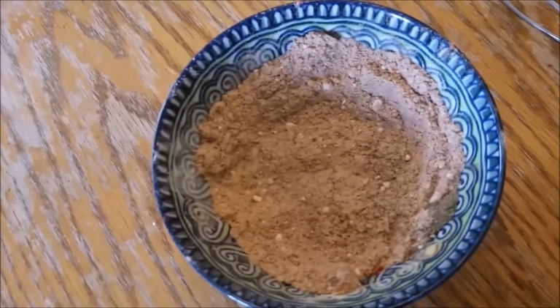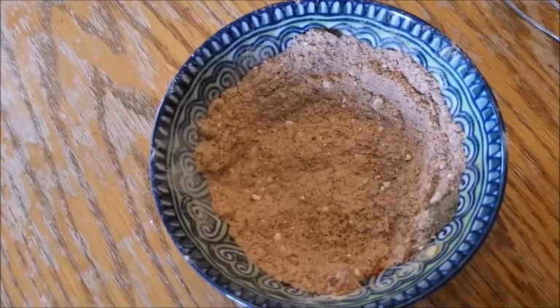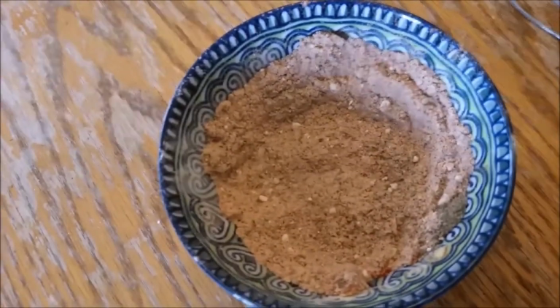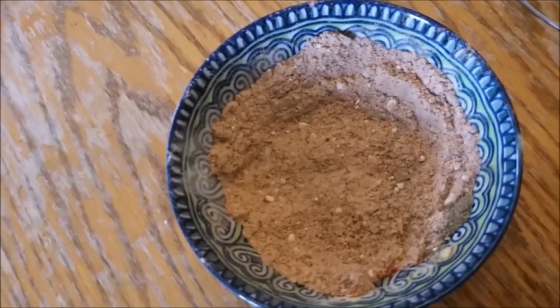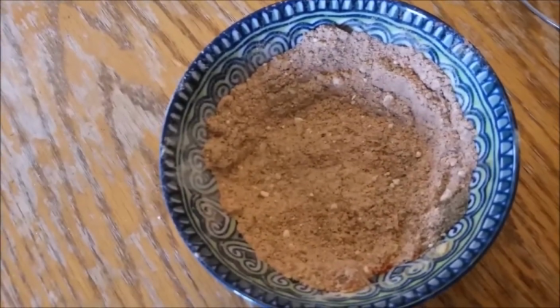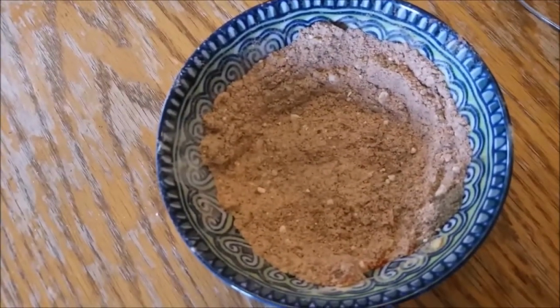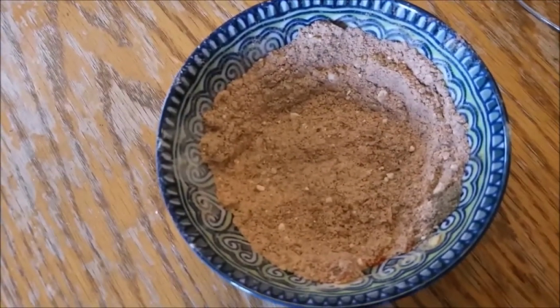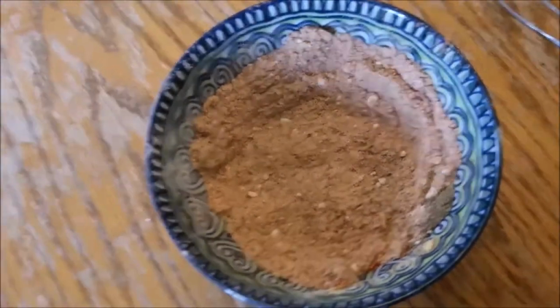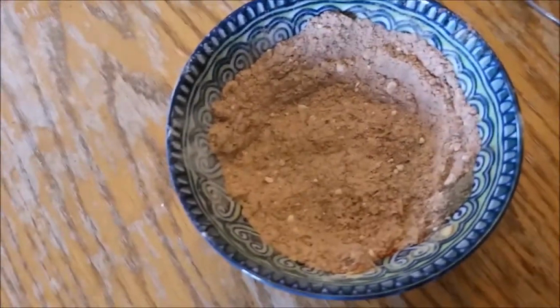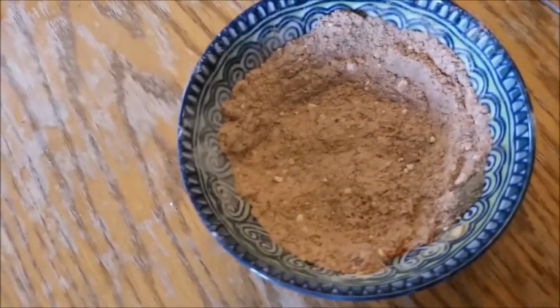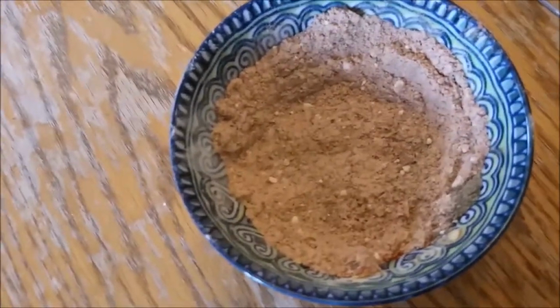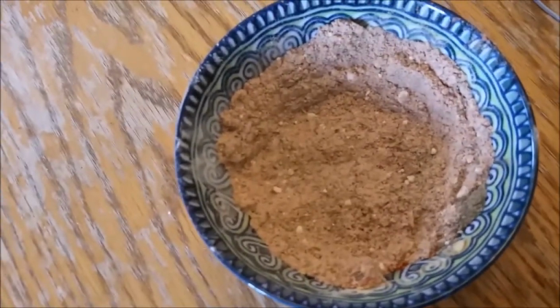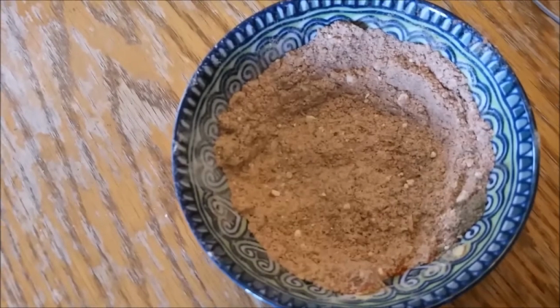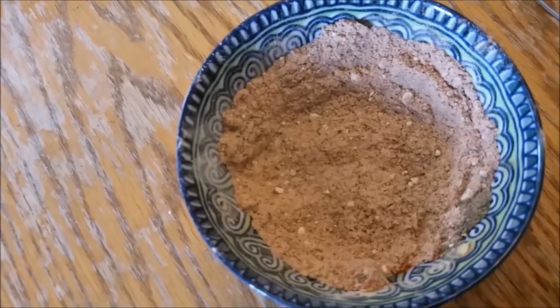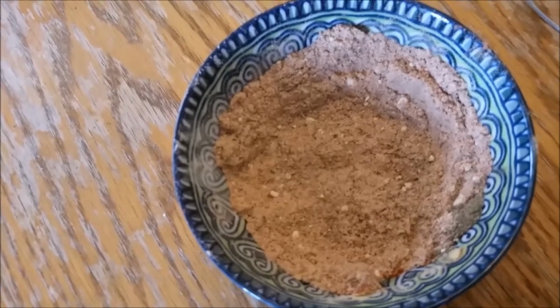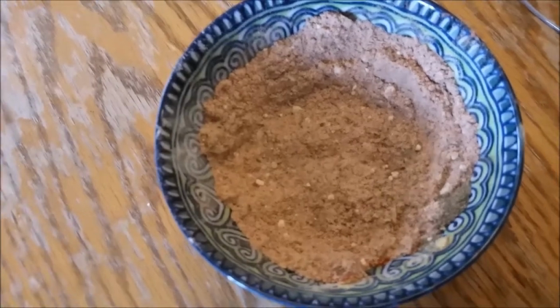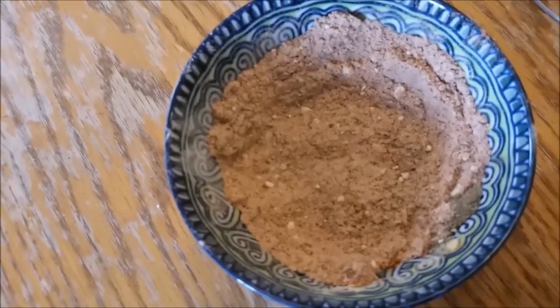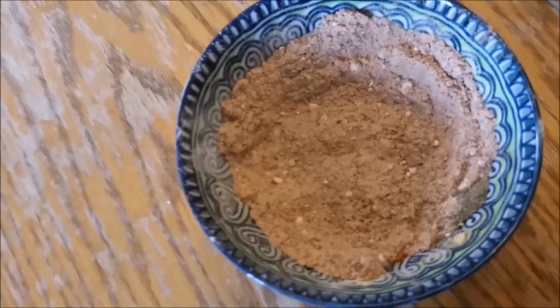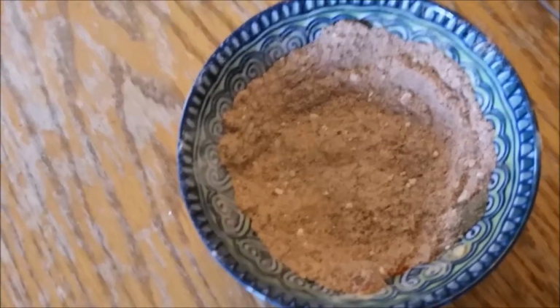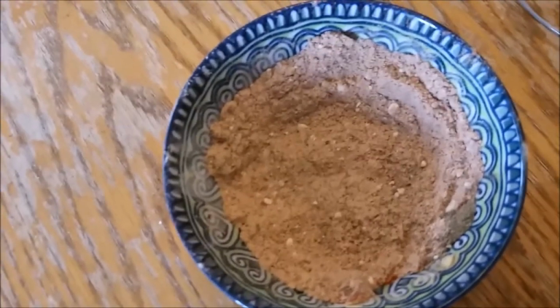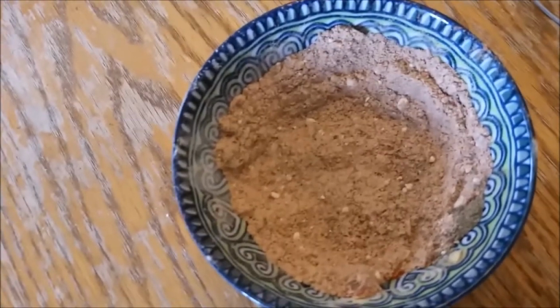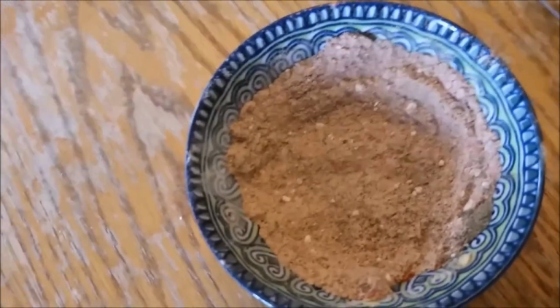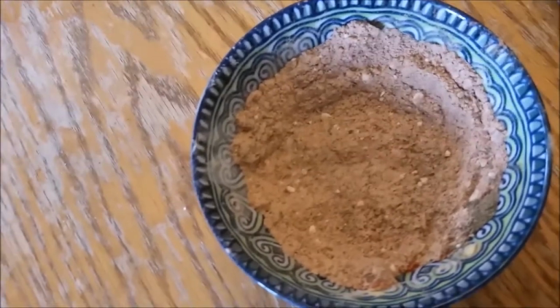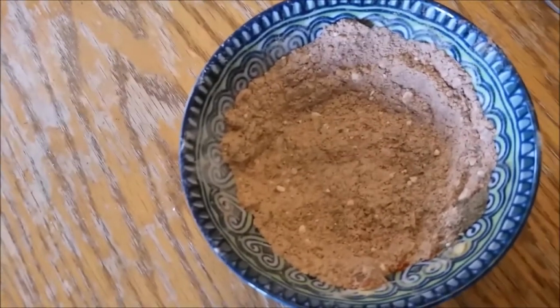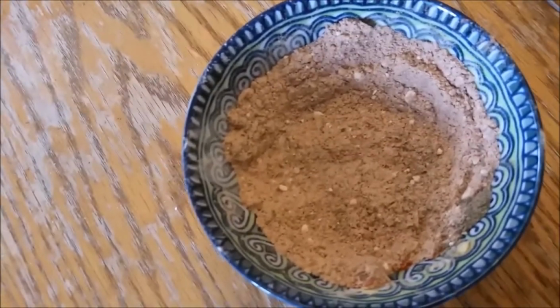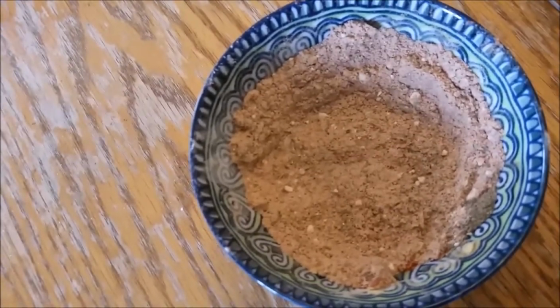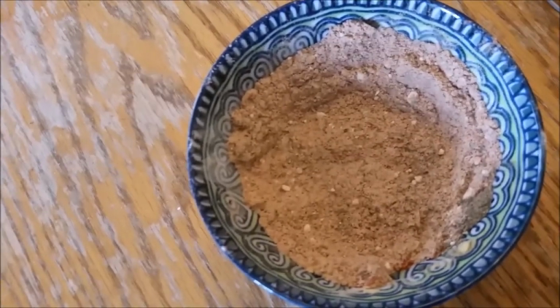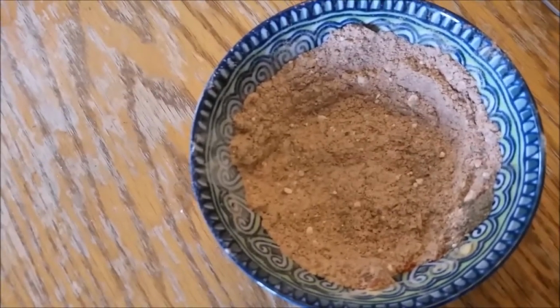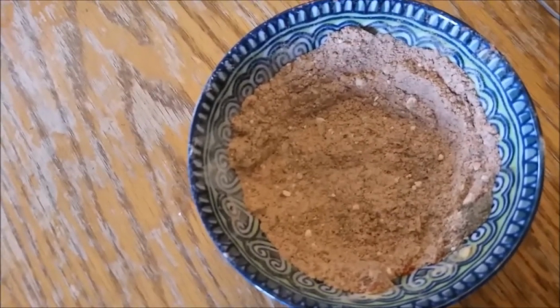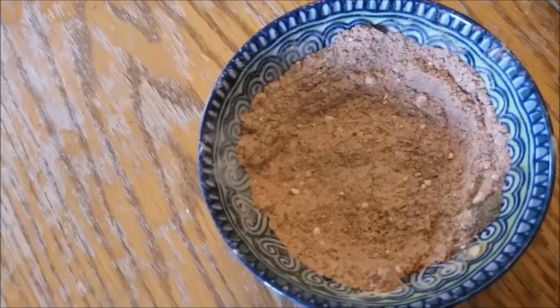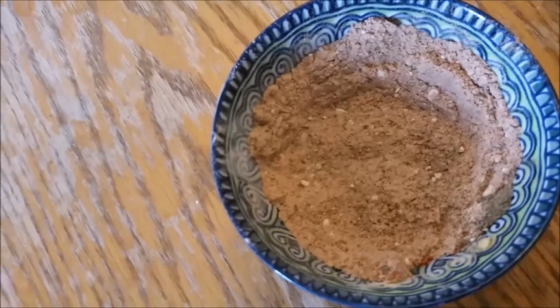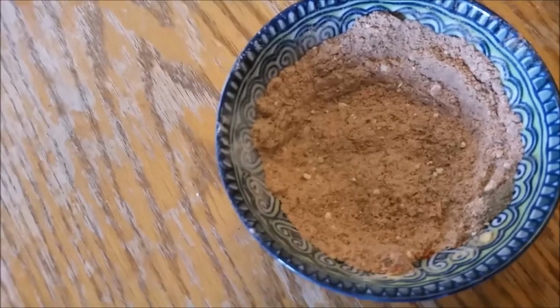That's it — a salt-free seasoning blend, delicious. It'll help keep your sodium down, and if you're on dialysis, help keep that fluid off you. I appreciate you guys for watching, talk to you later, bye!